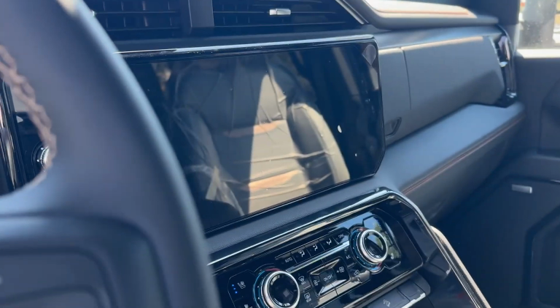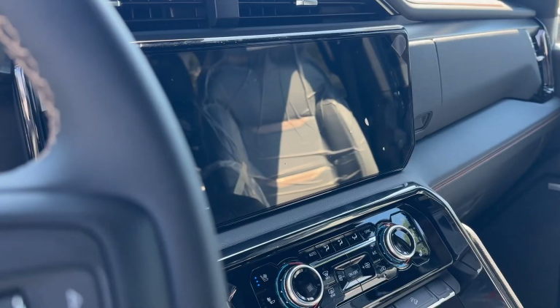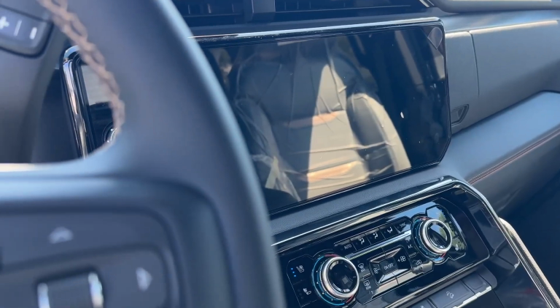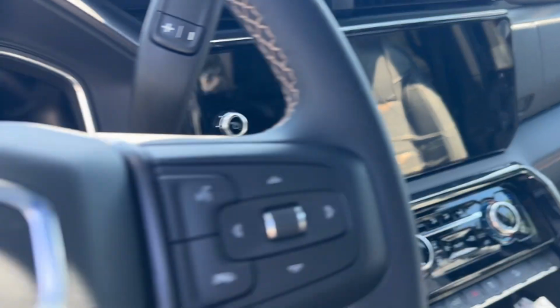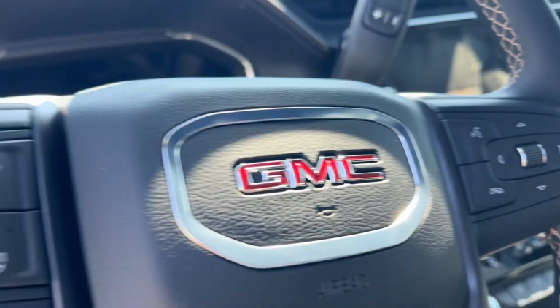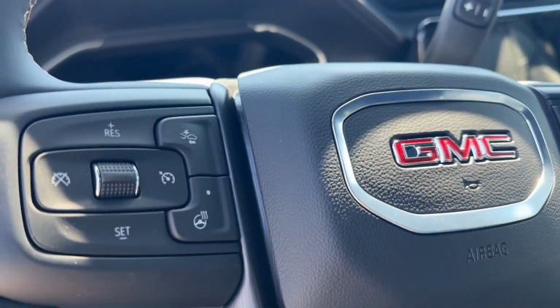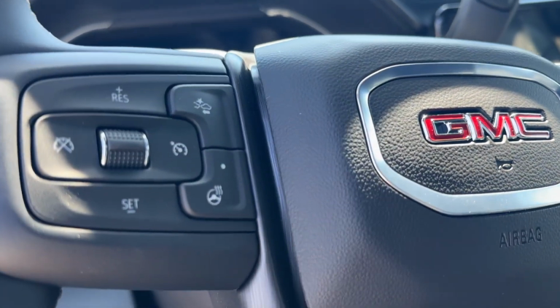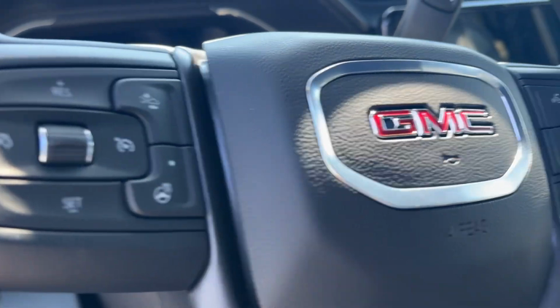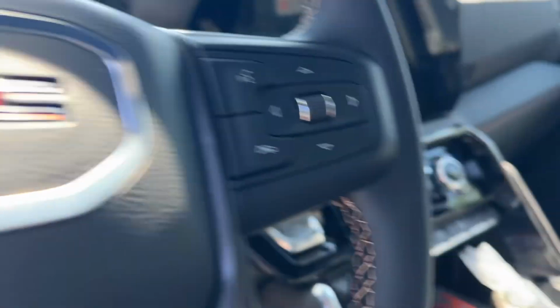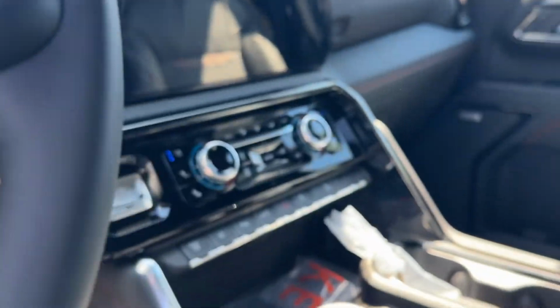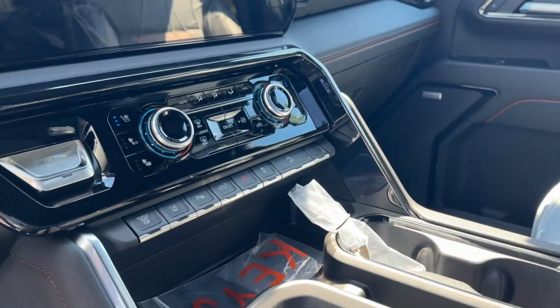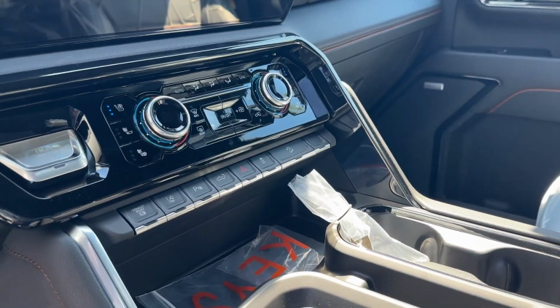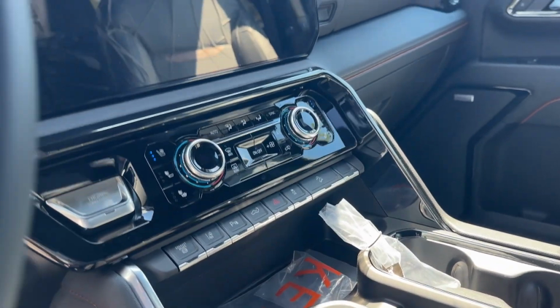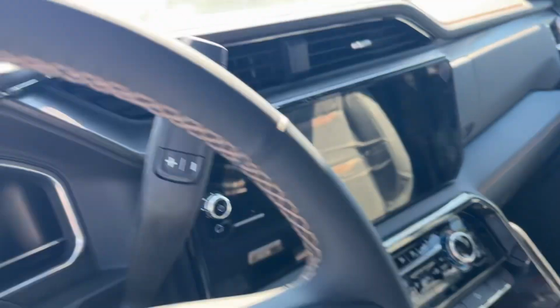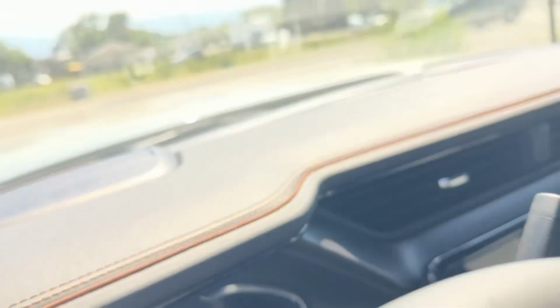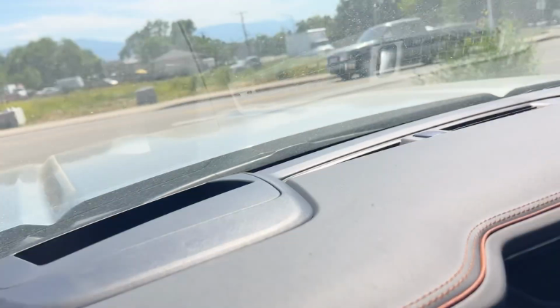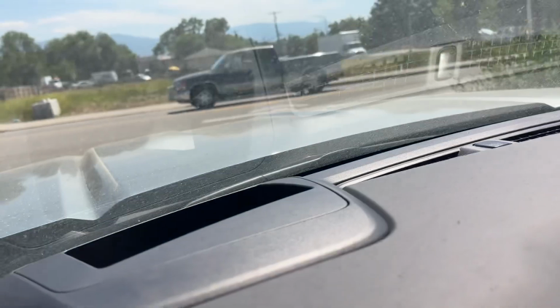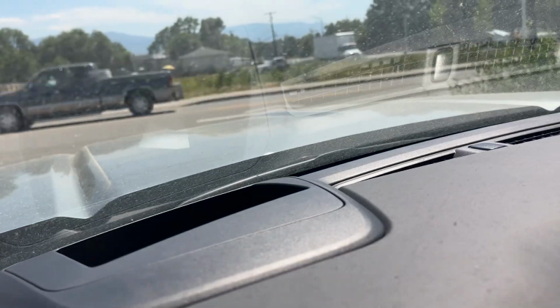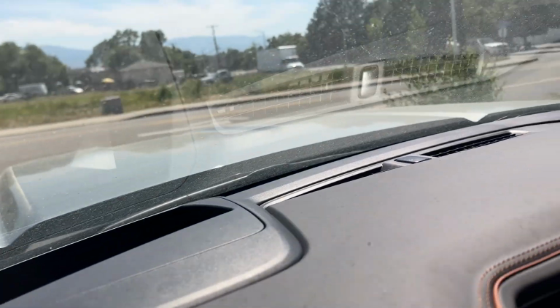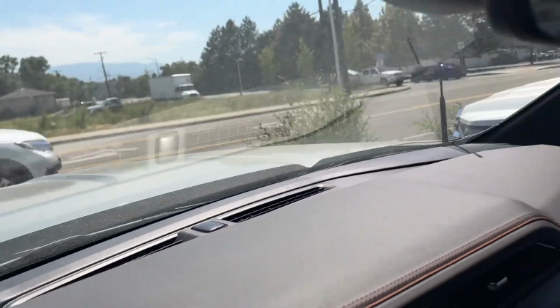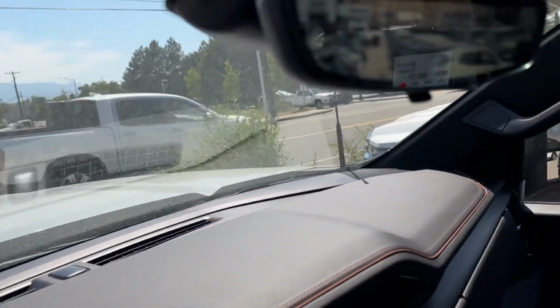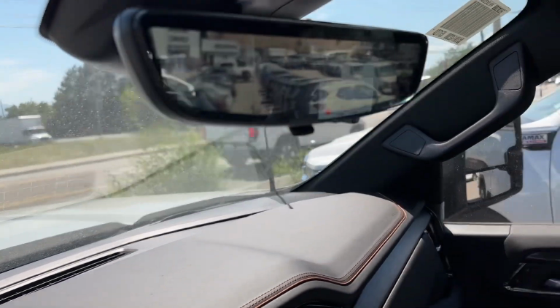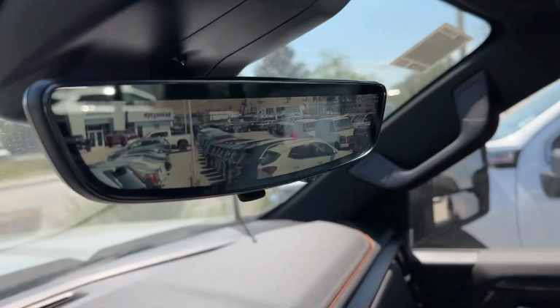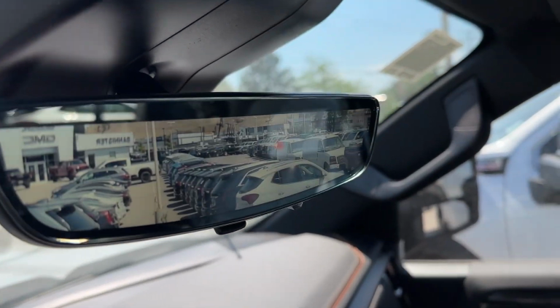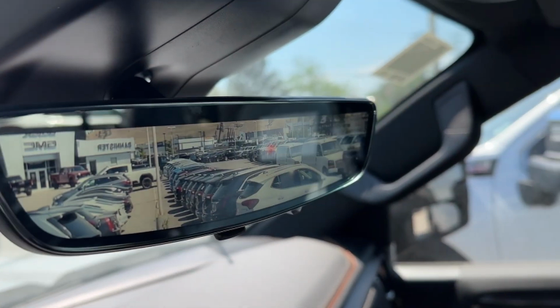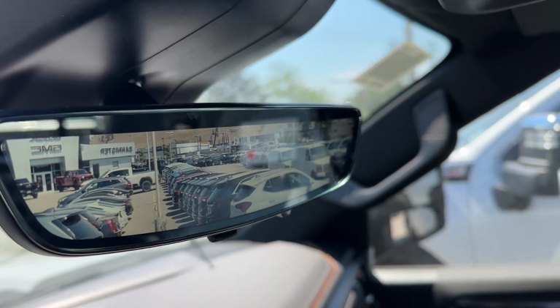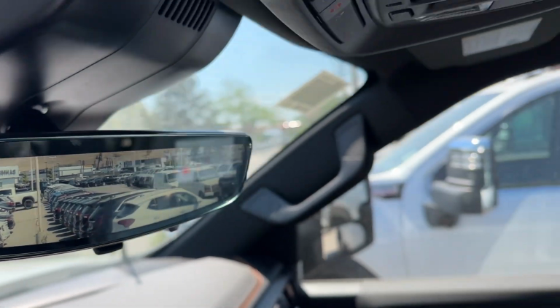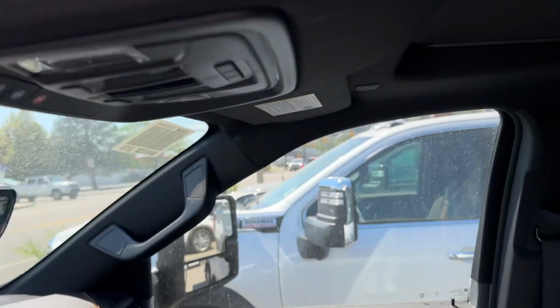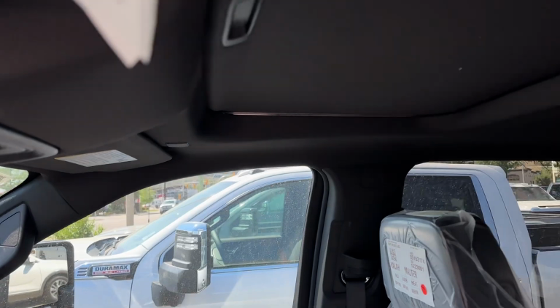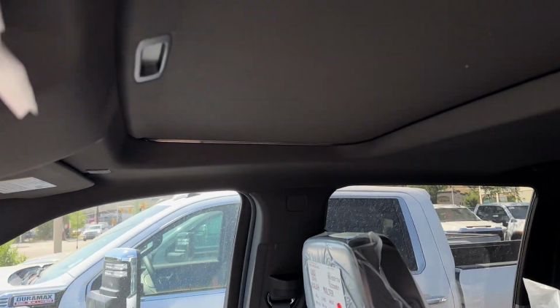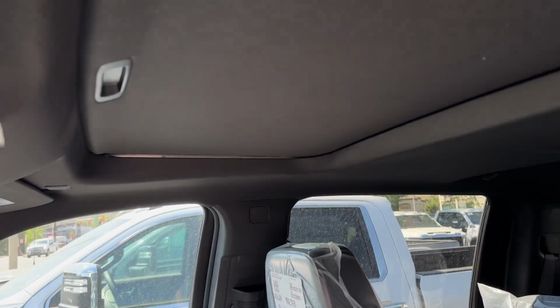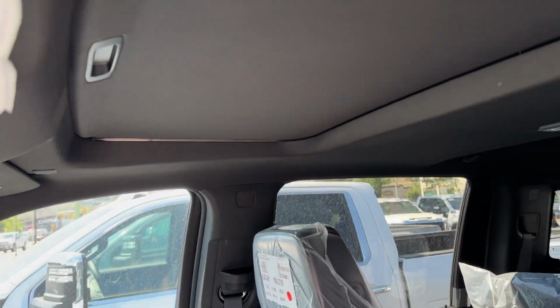There's that big screen. Heated steering wheel. Heated and cooling seats. There's going to be a heads-up display. You can see the rear screen camera mirror, of course. Got the sunroof.